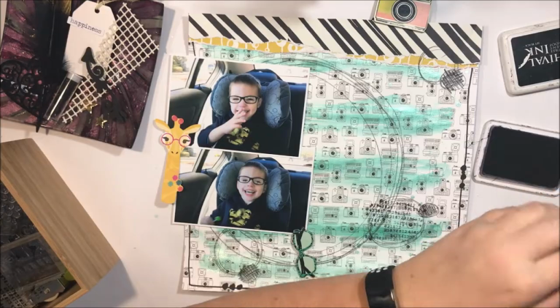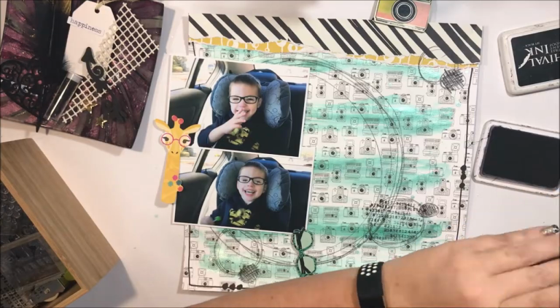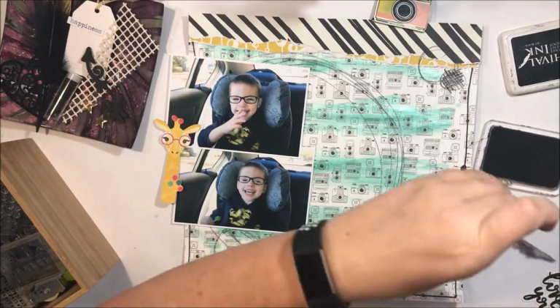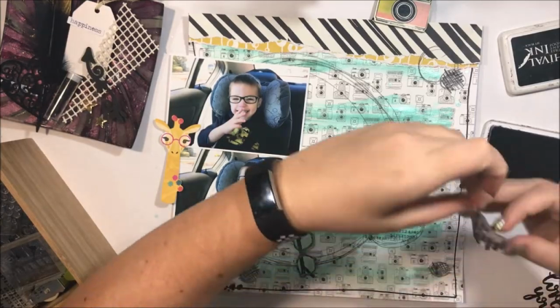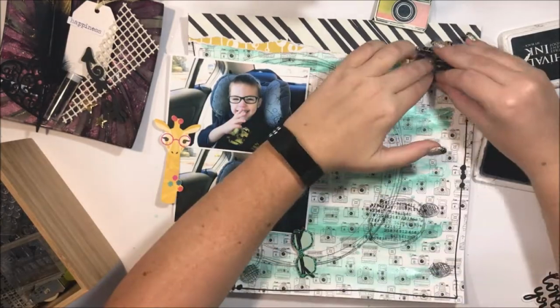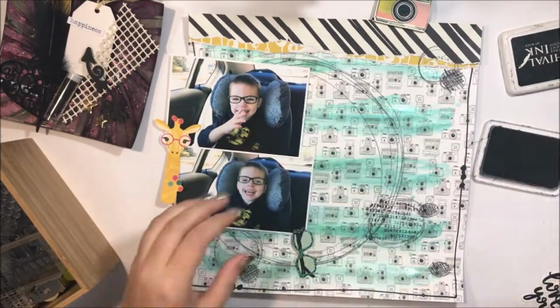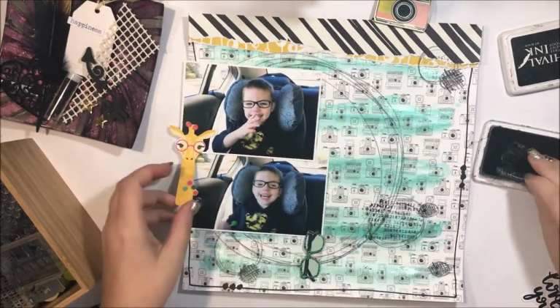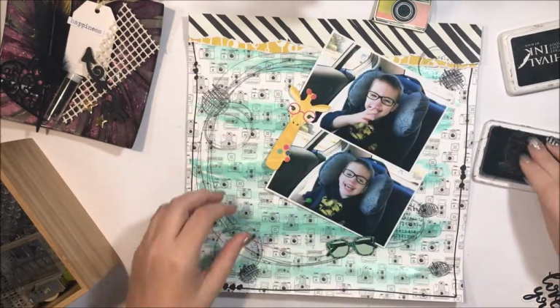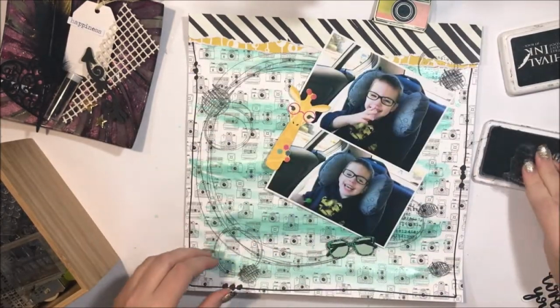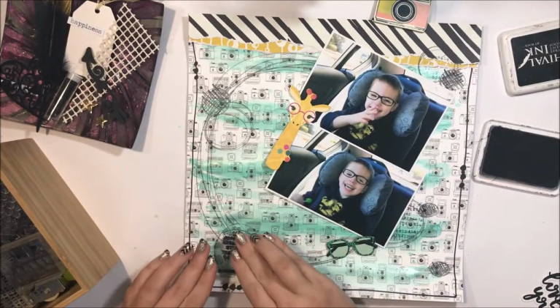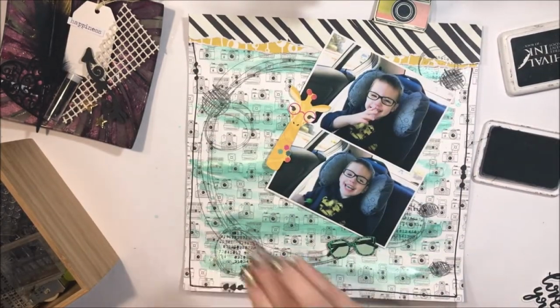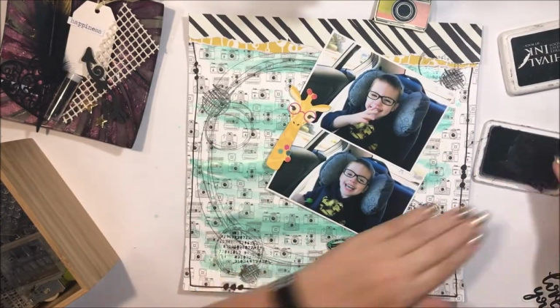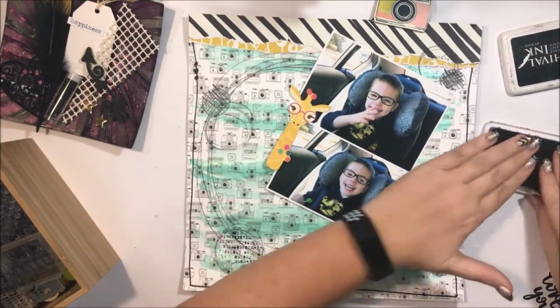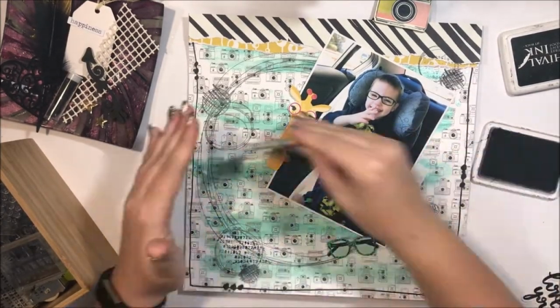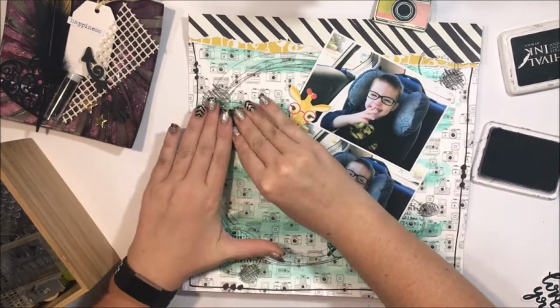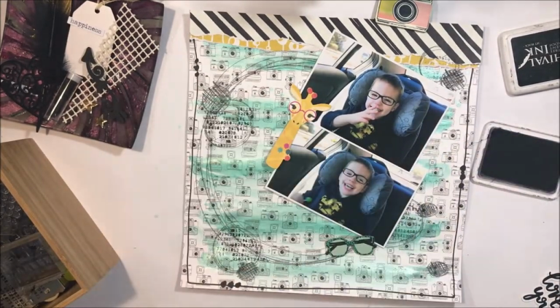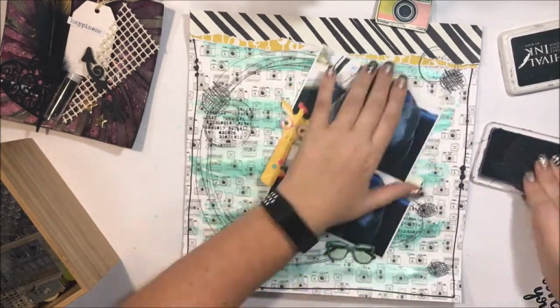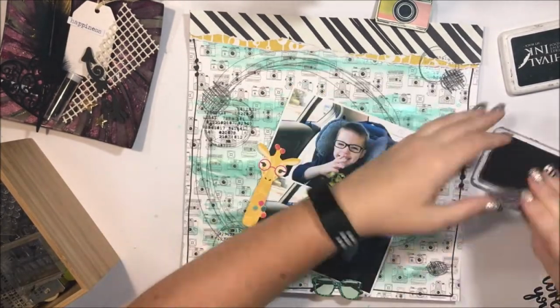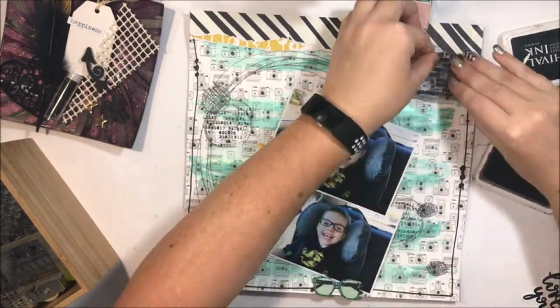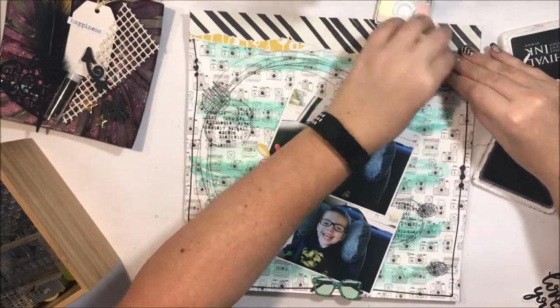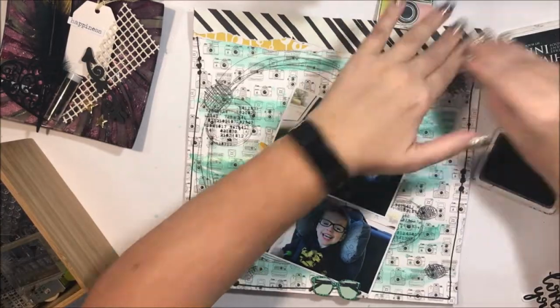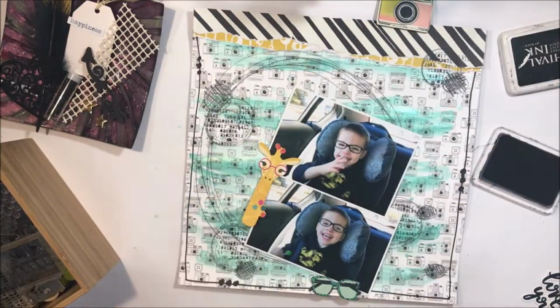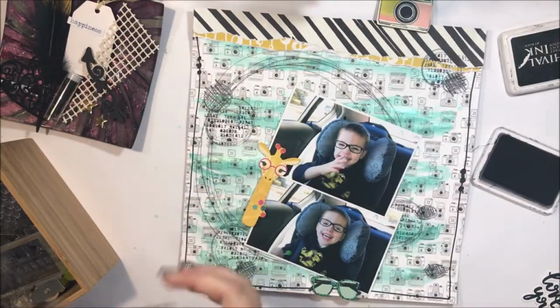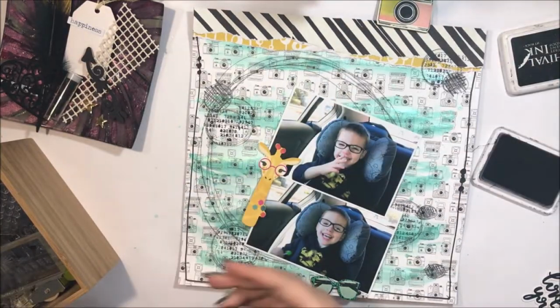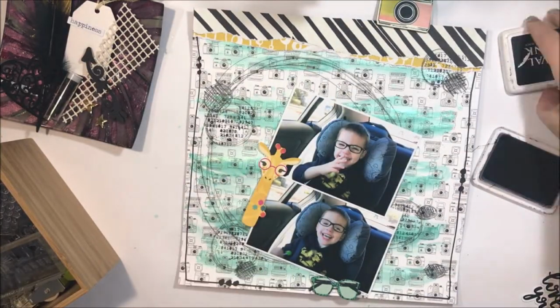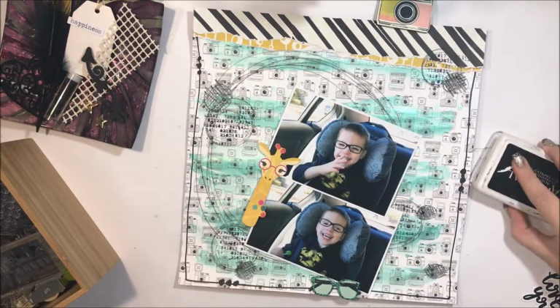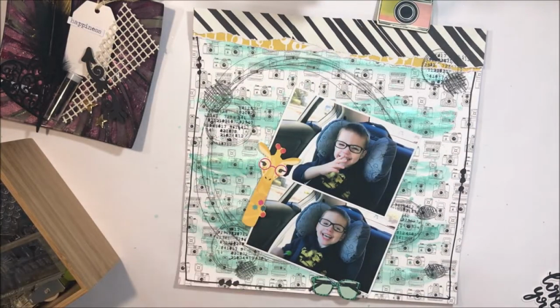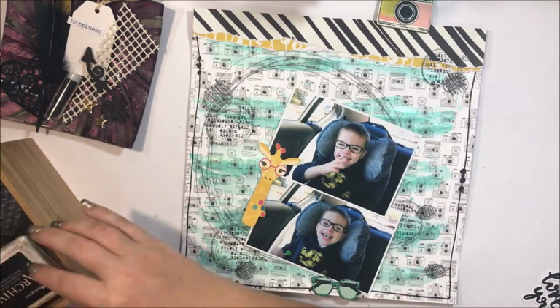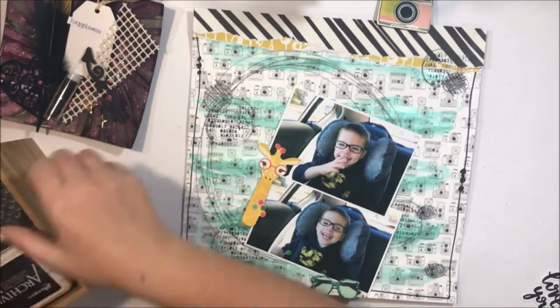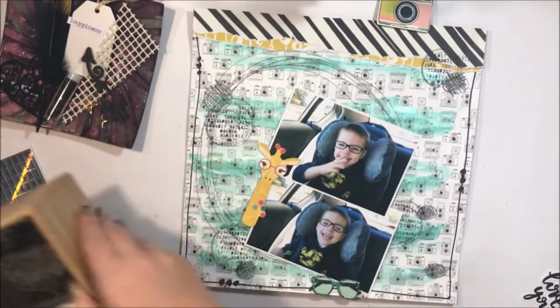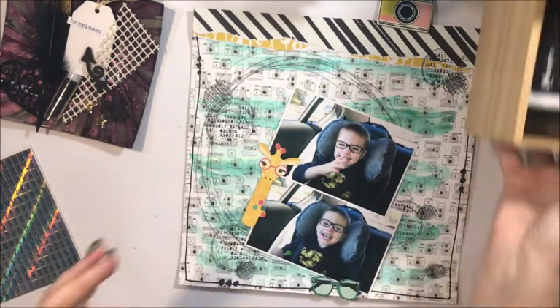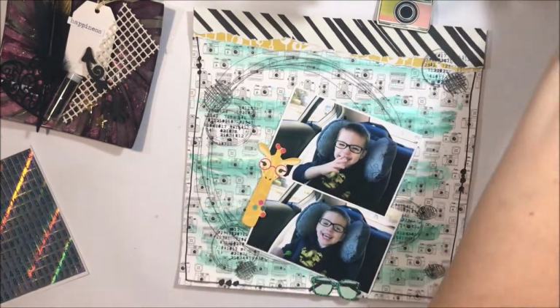I pull out a stamp and it's very random, but I like the way this just adds that little bit of extra texture and interest into the background.